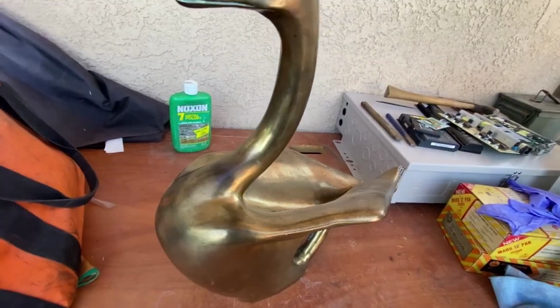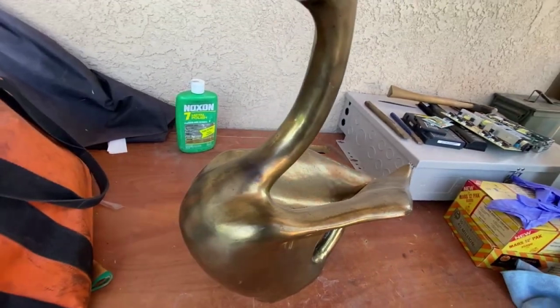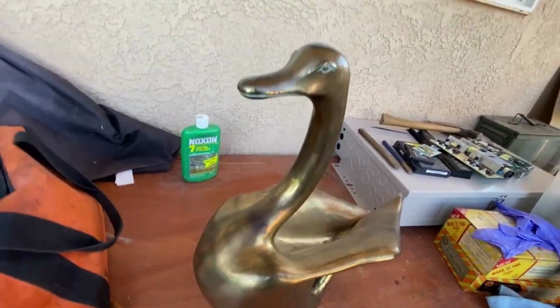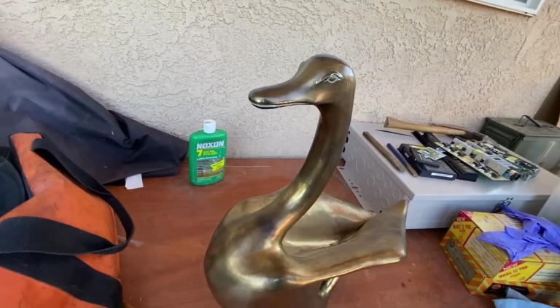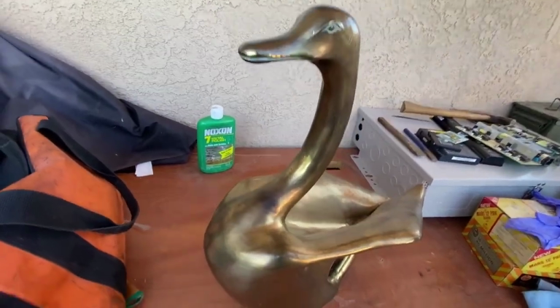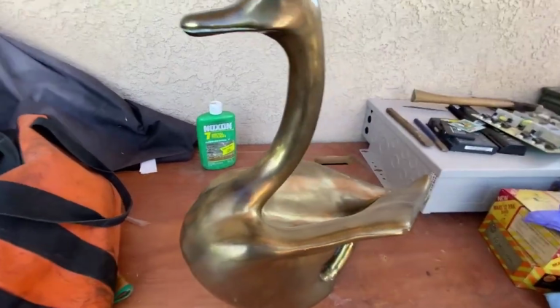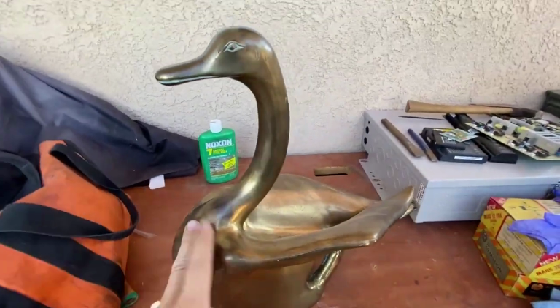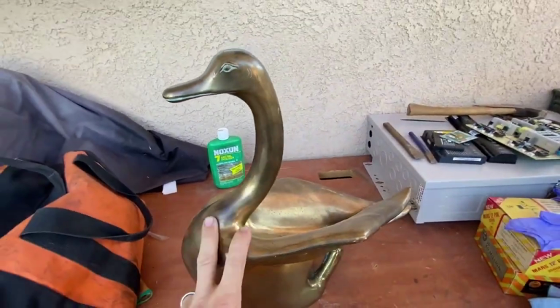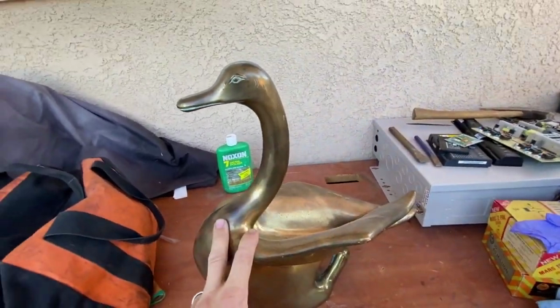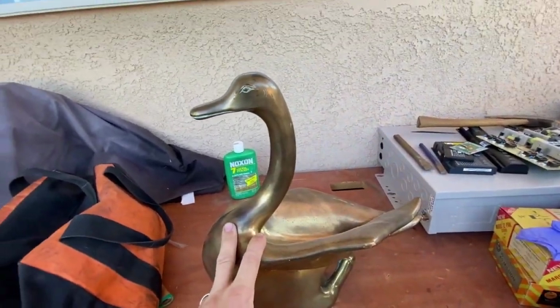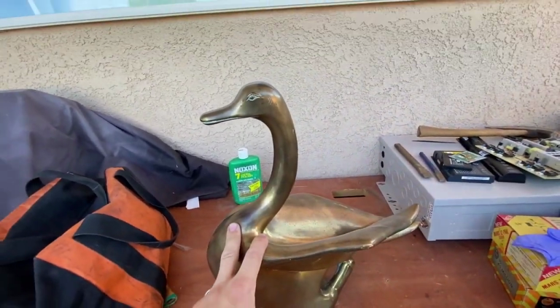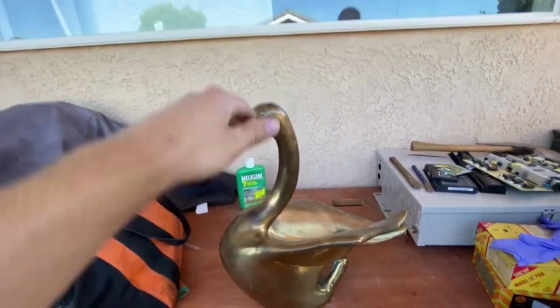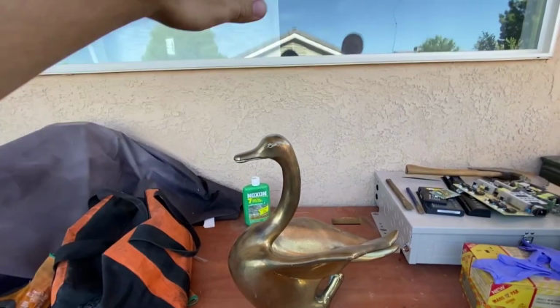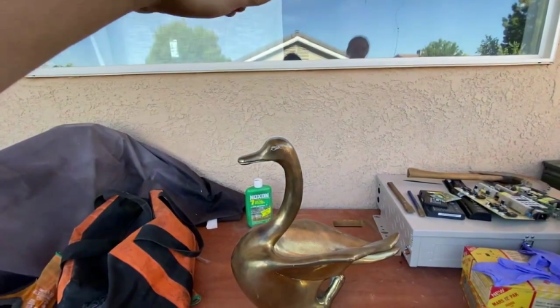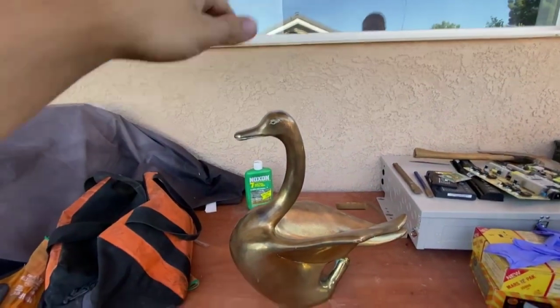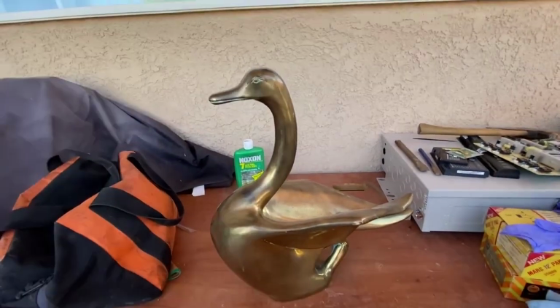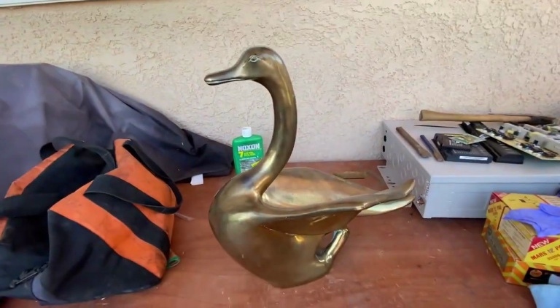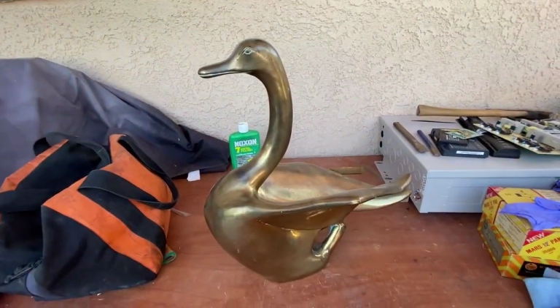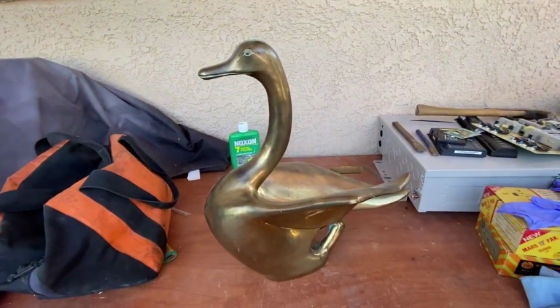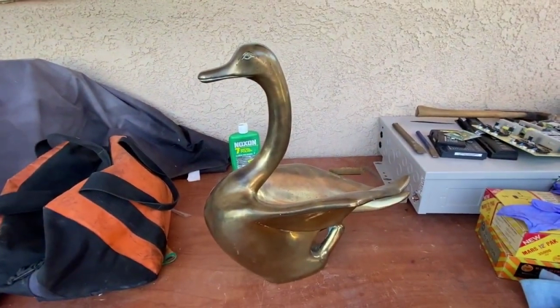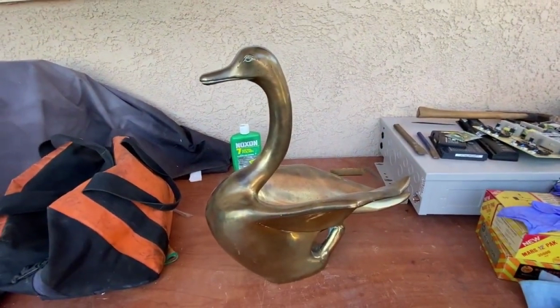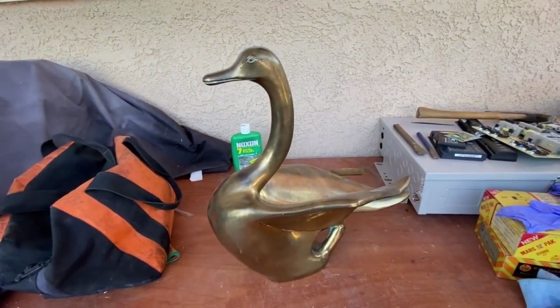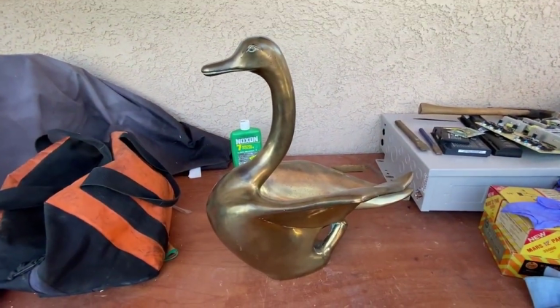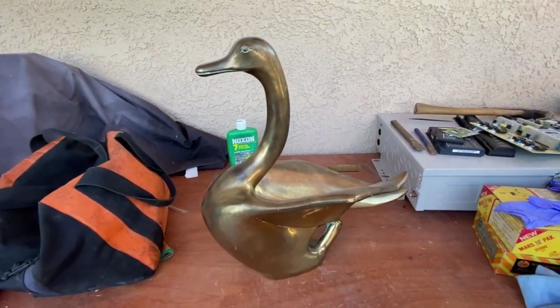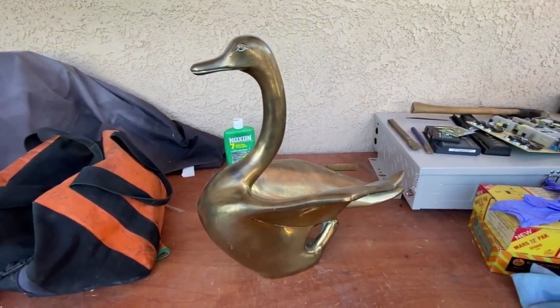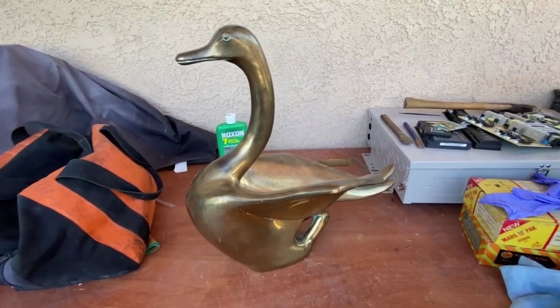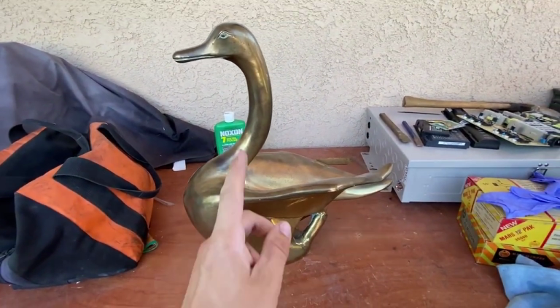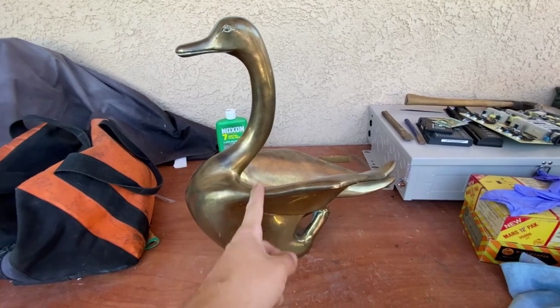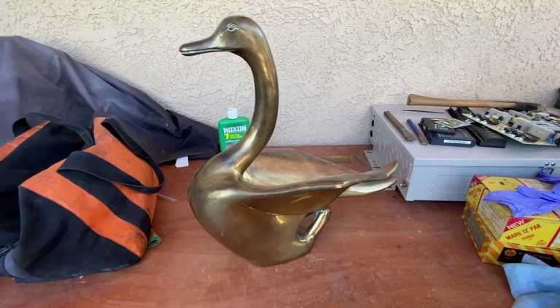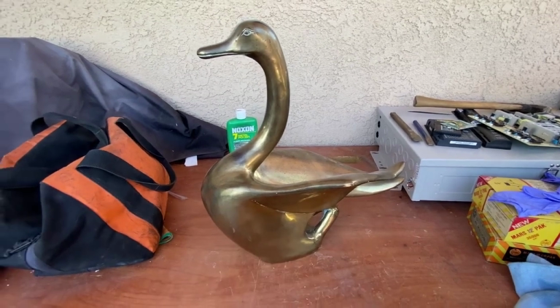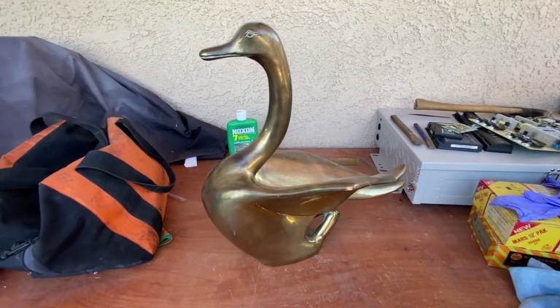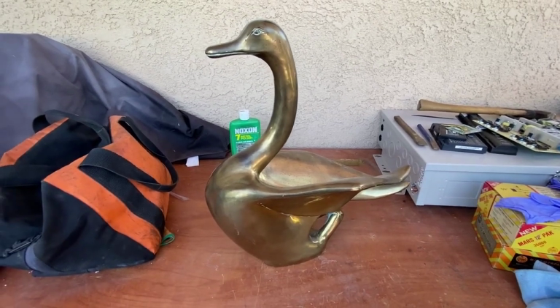I did the same thing with a pair of giraffes like this that were a couple feet tall — I bought them for 40 dollars and then sold them for 400. I'm gonna see if I can get 150 out of this when I'm done.